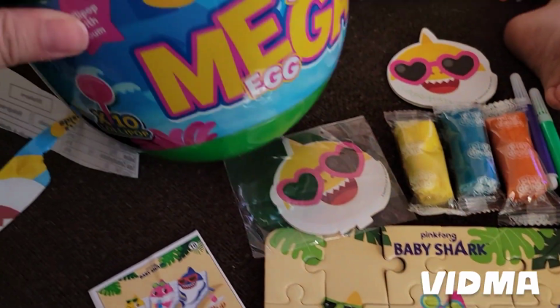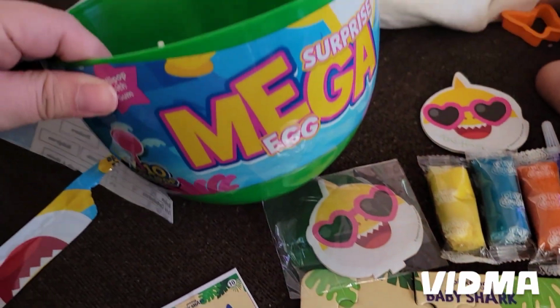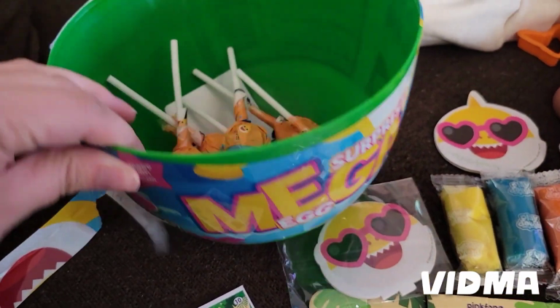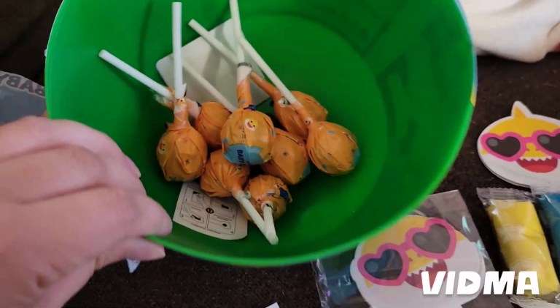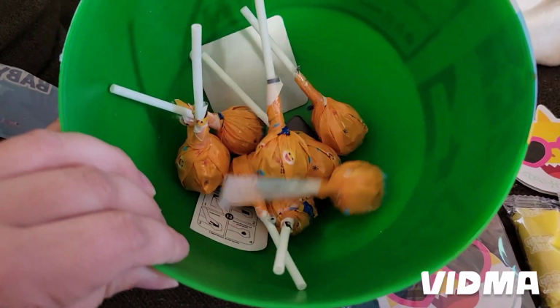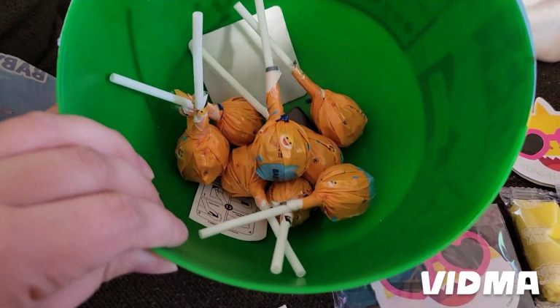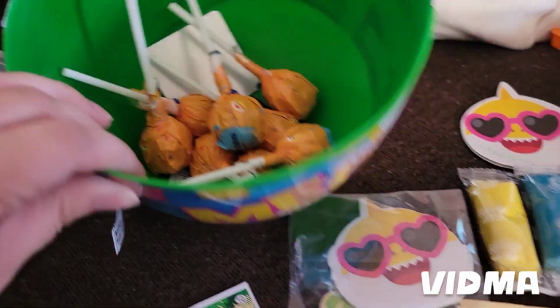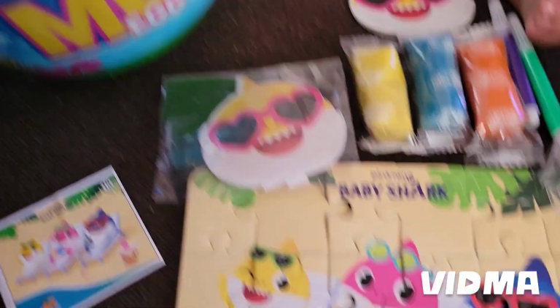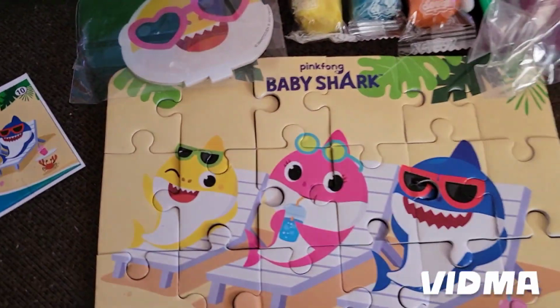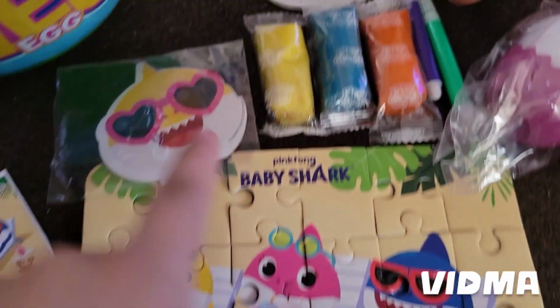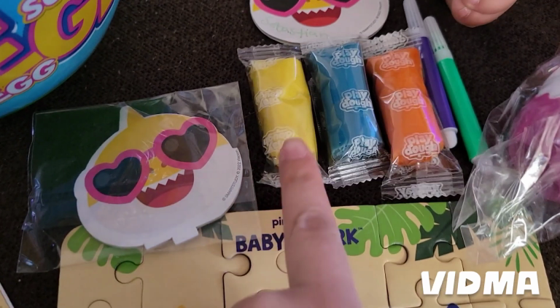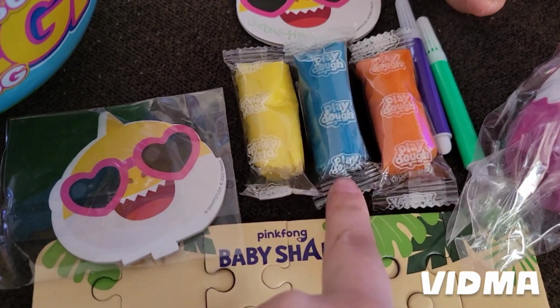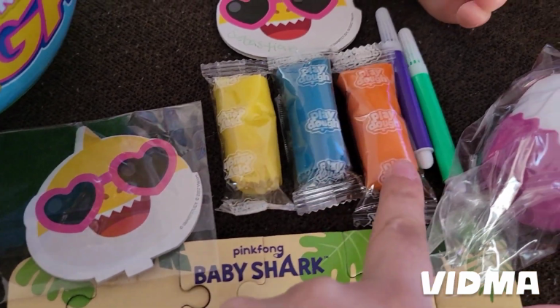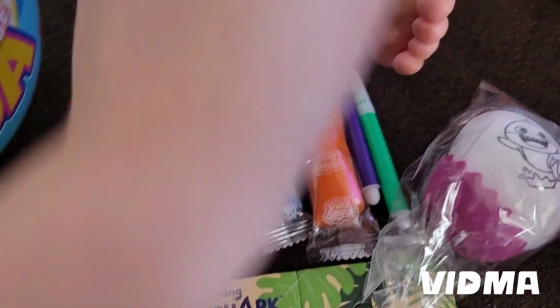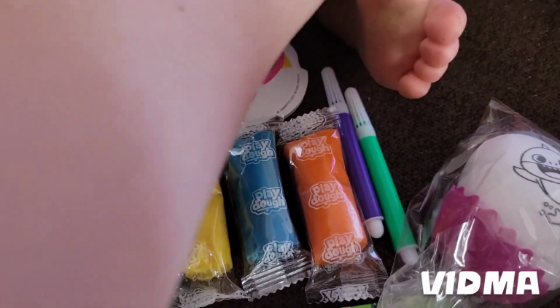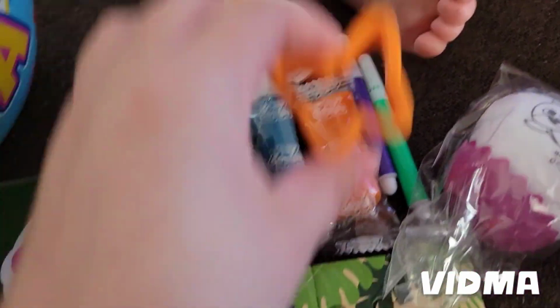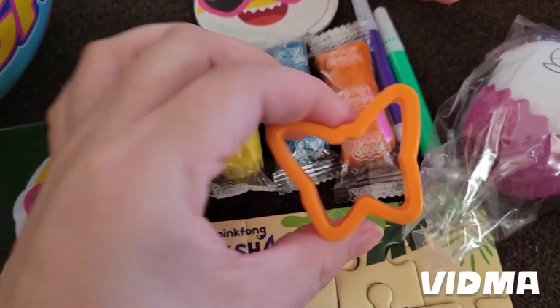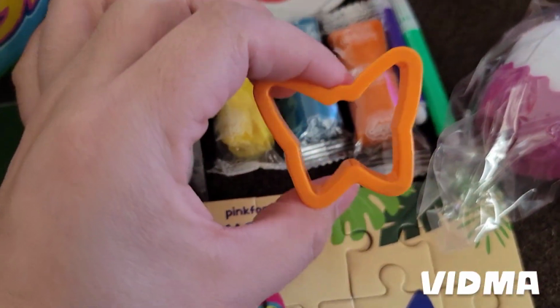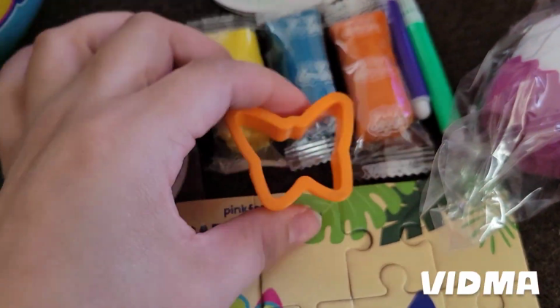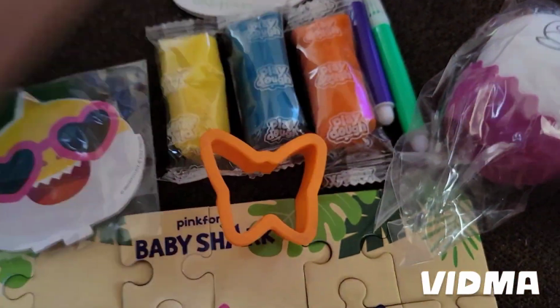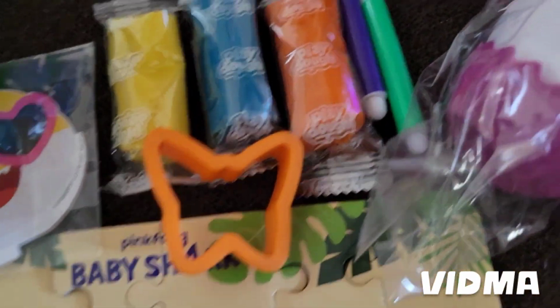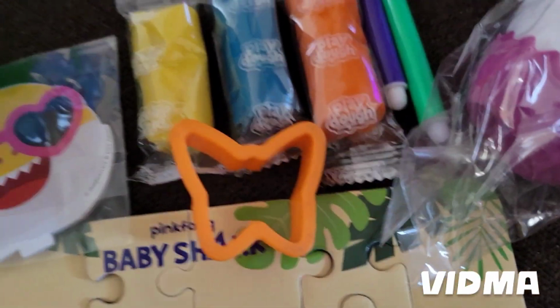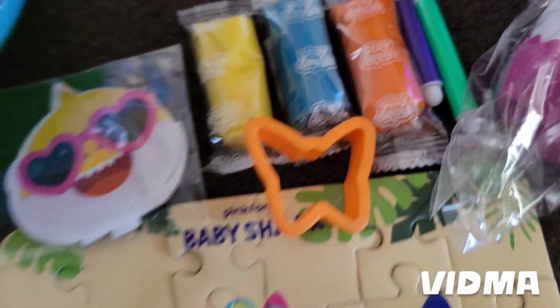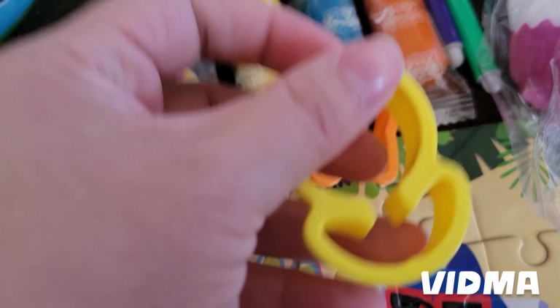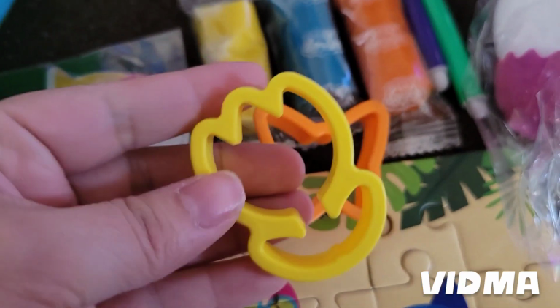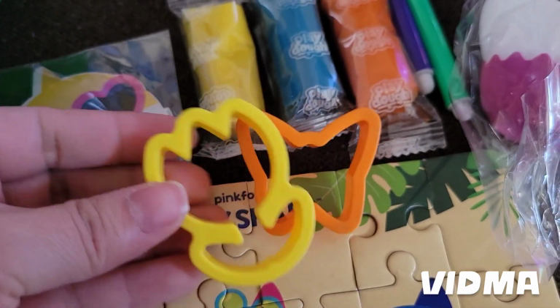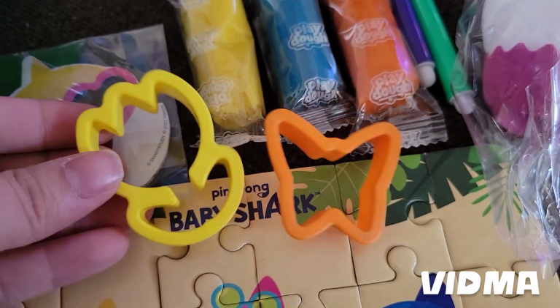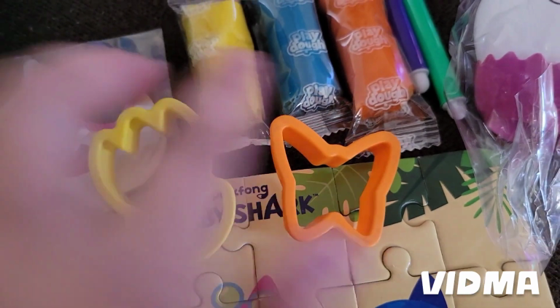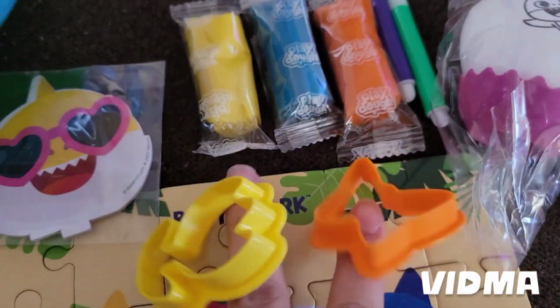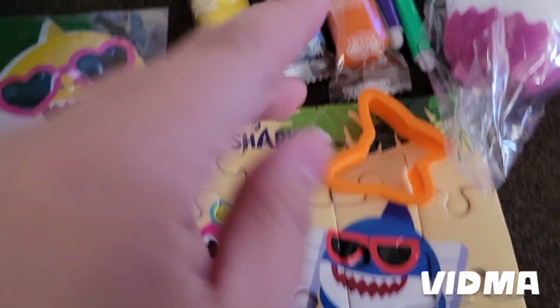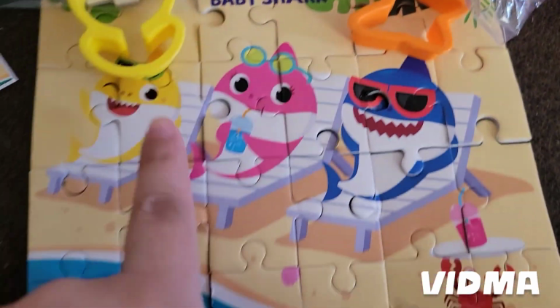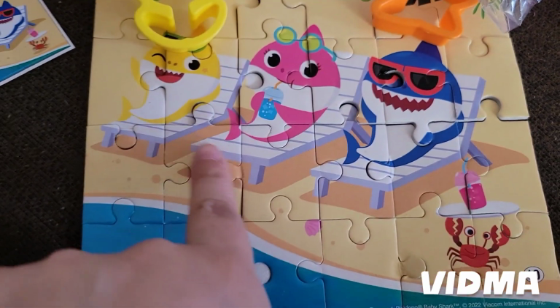This is his mega egg, guys. It comes with lots of lollipops and Play-Doh. And it does come with these little Play-Doh things and then a puzzle.